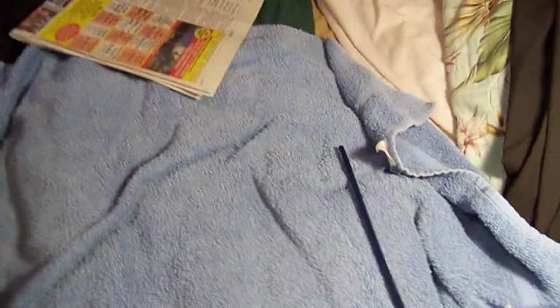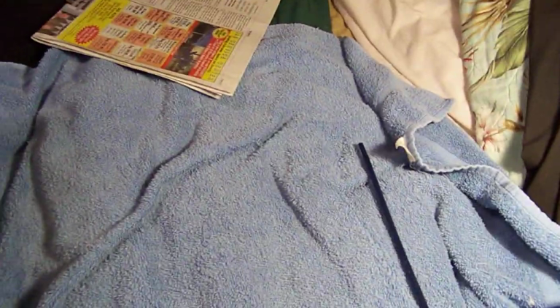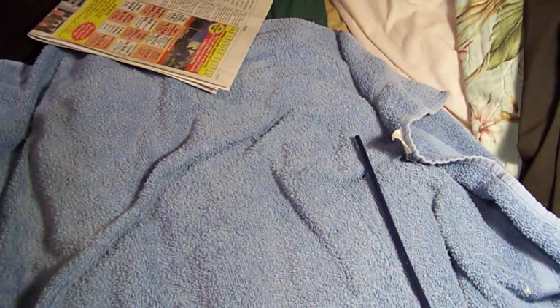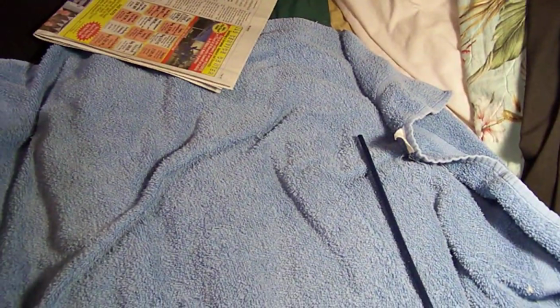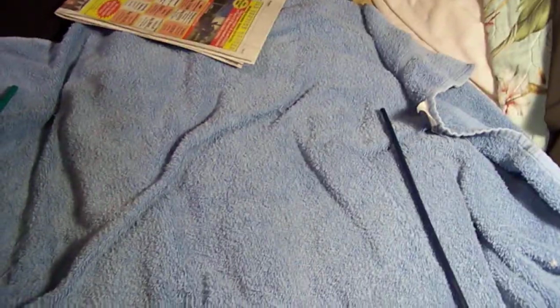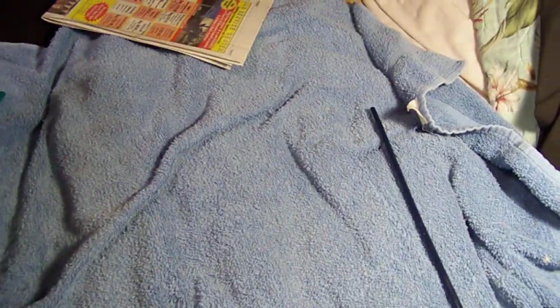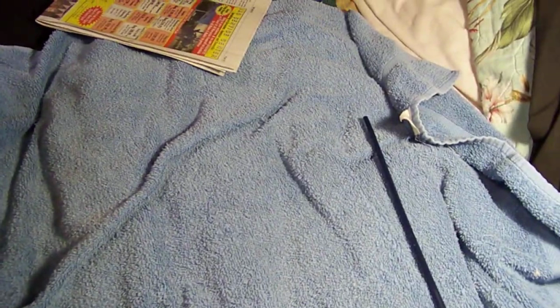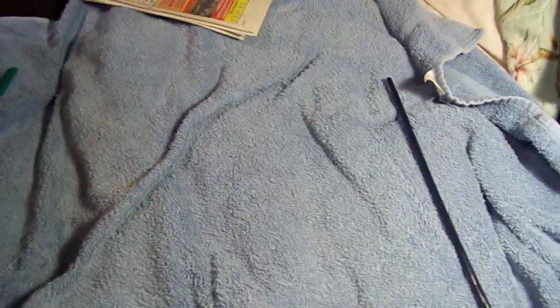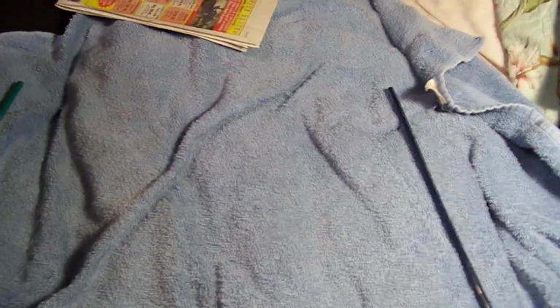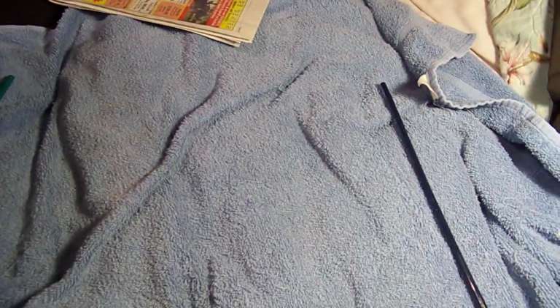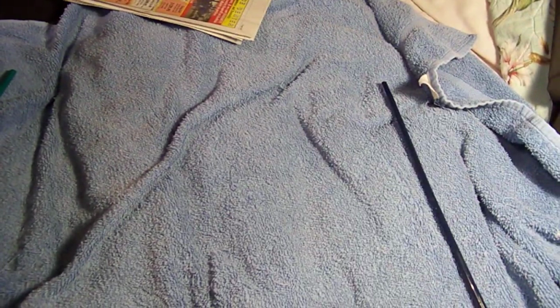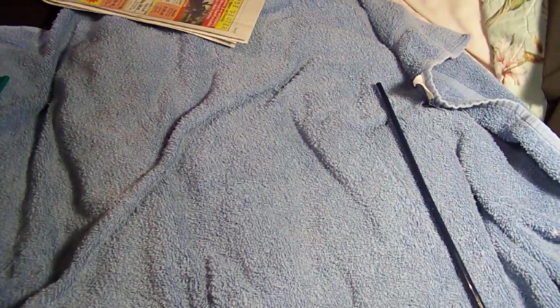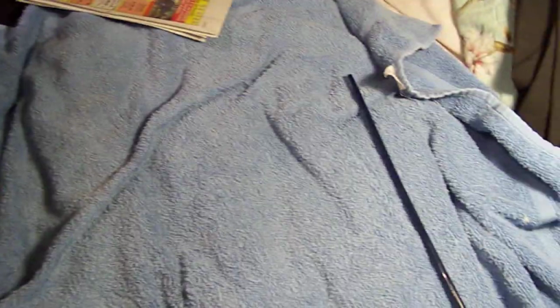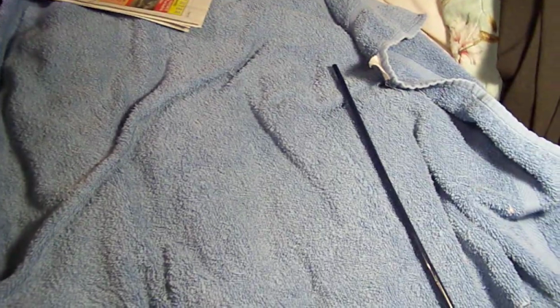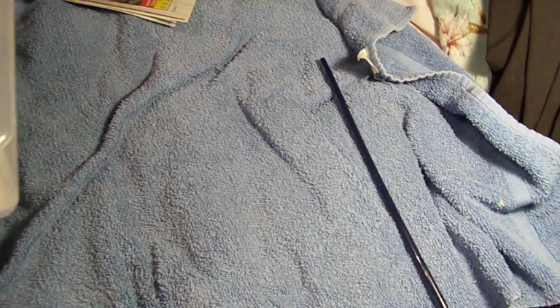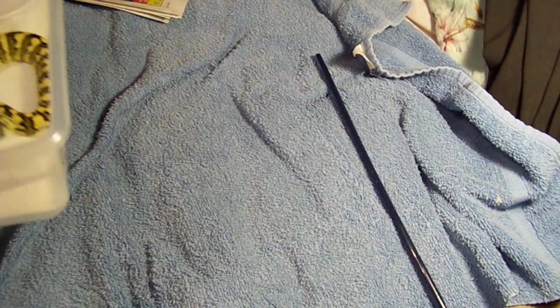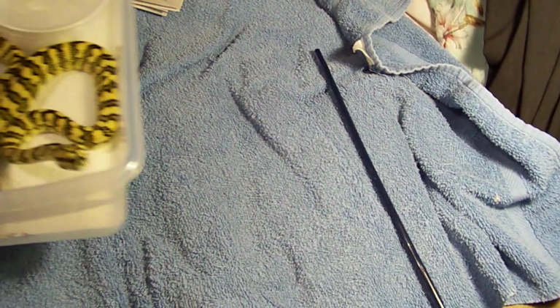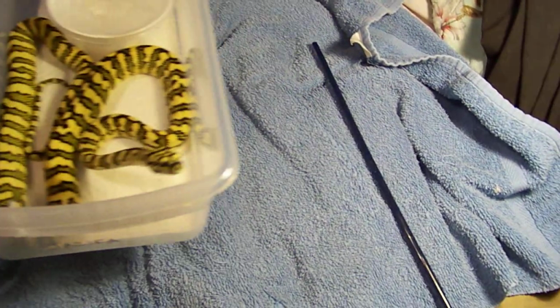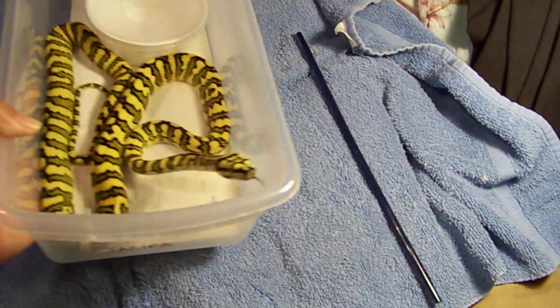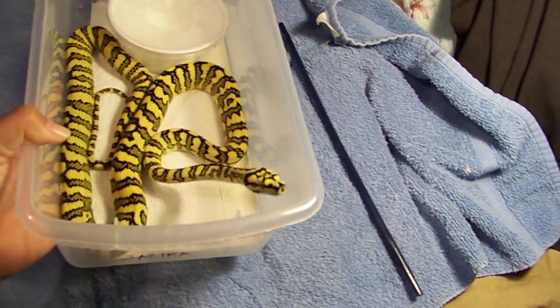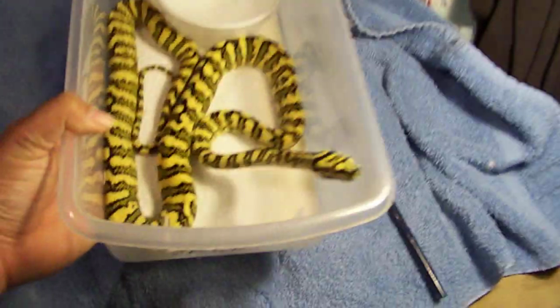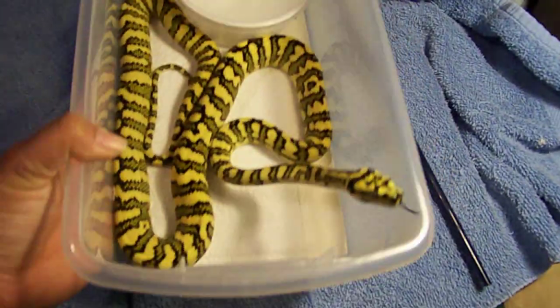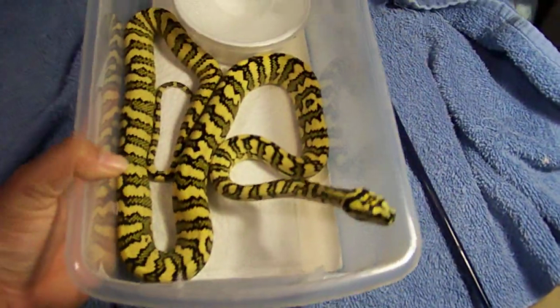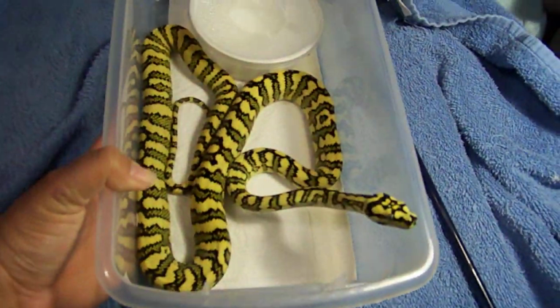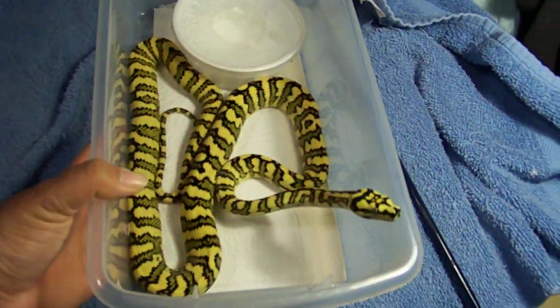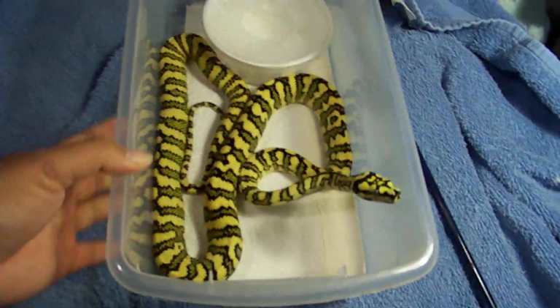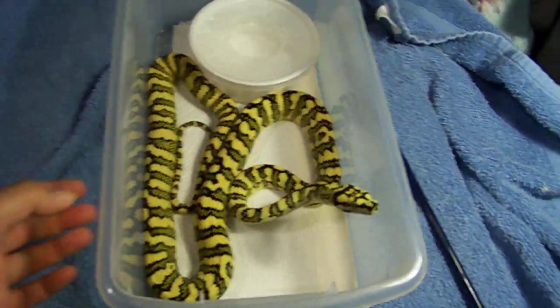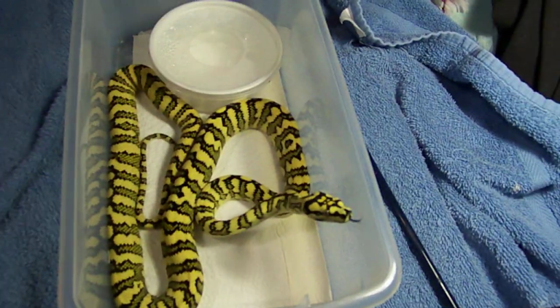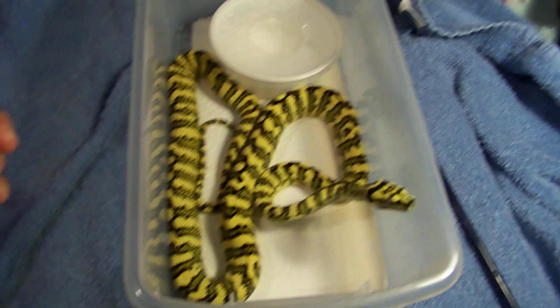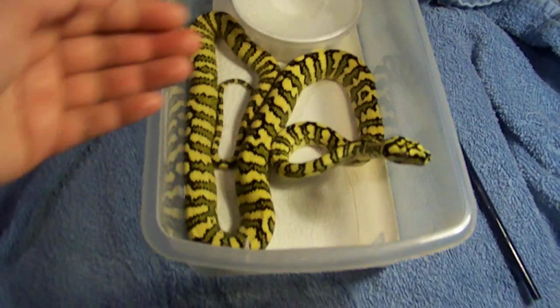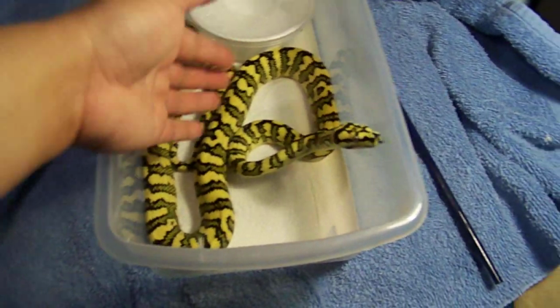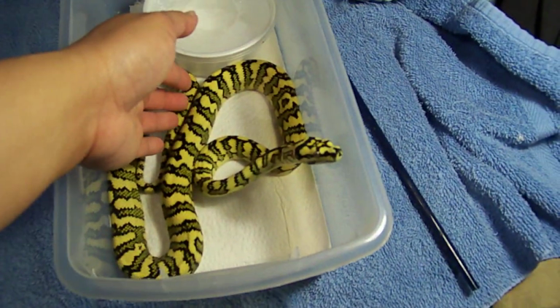And now, making her special appearance — dun-dun-dun! BAM! This is Jazira.